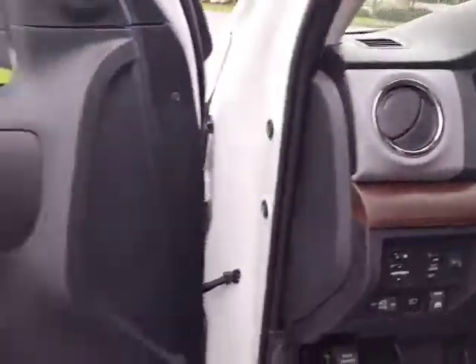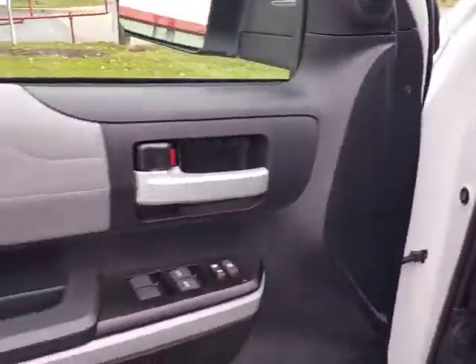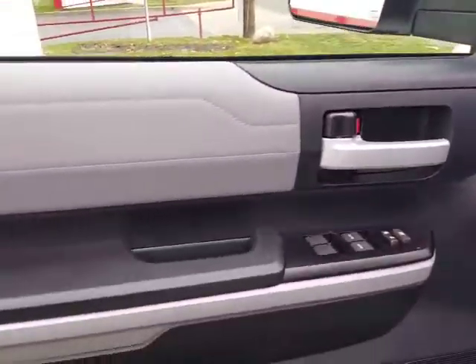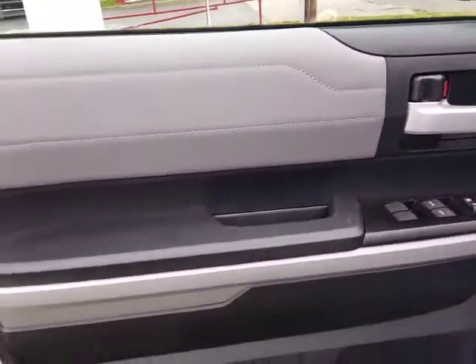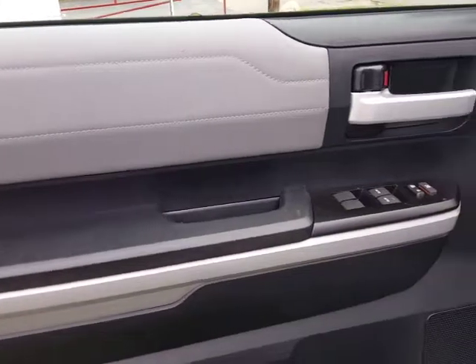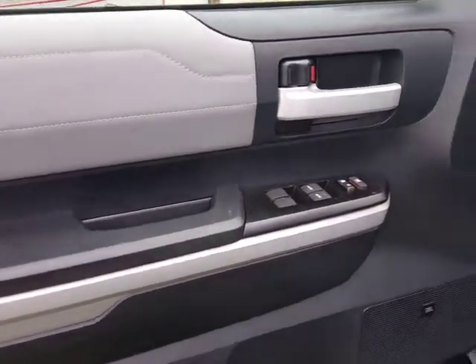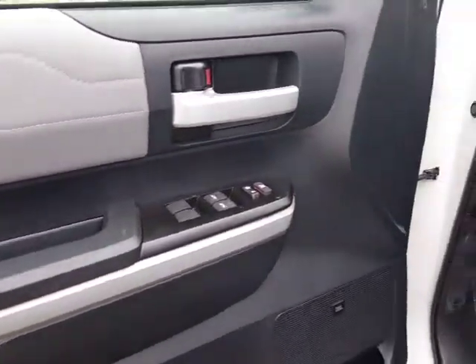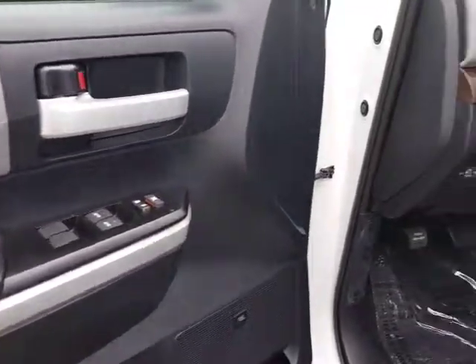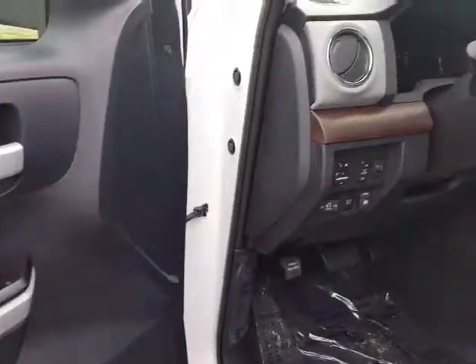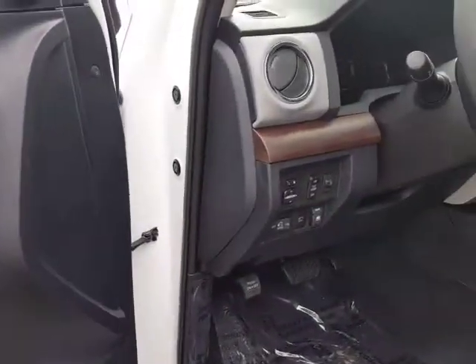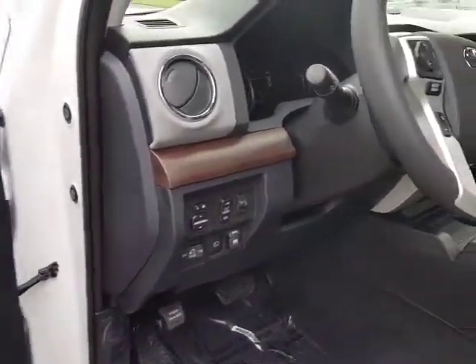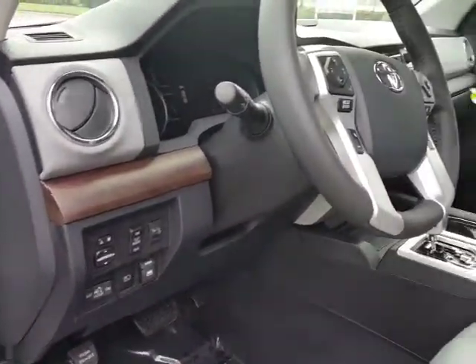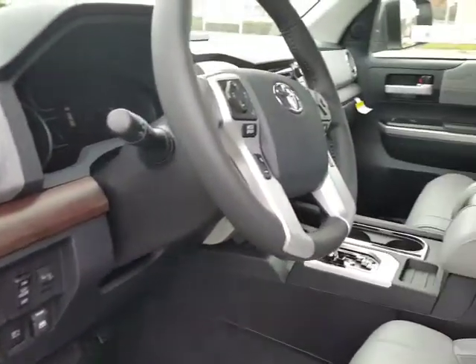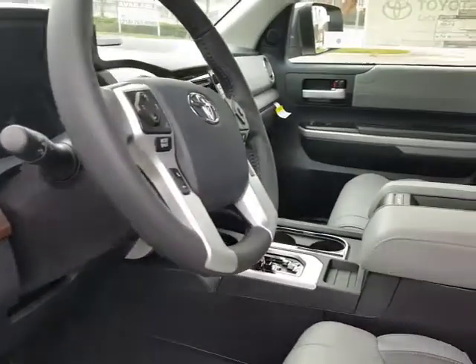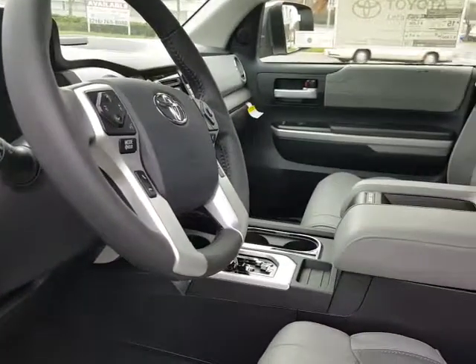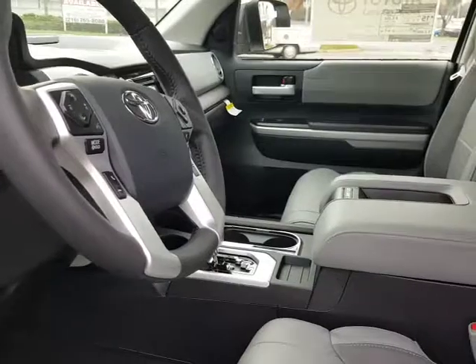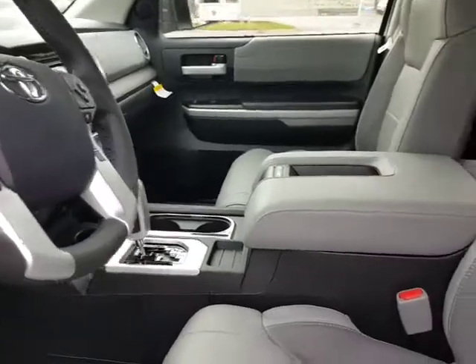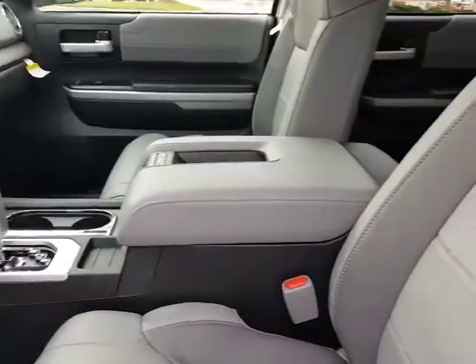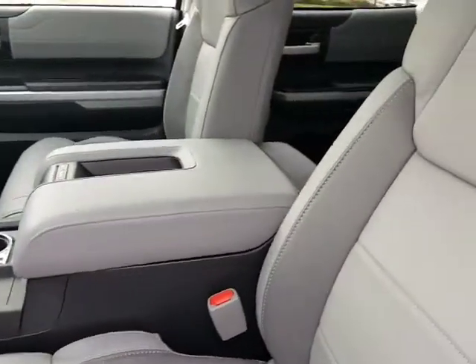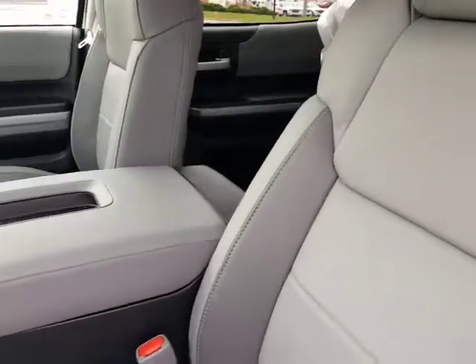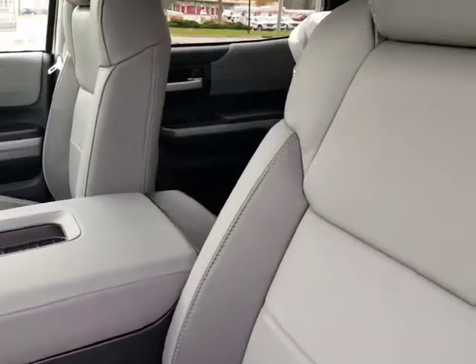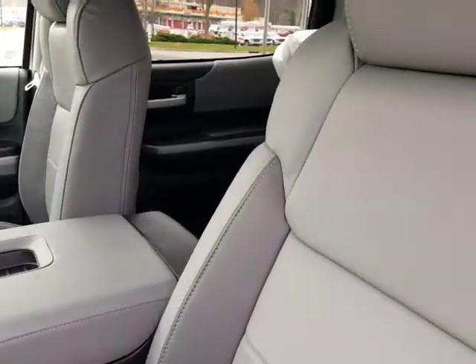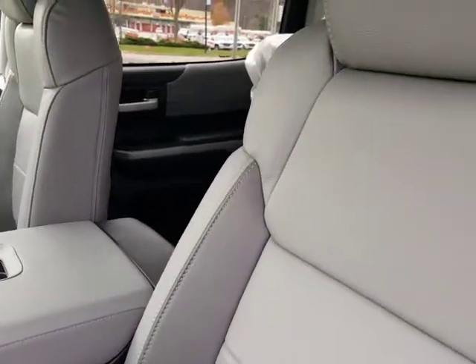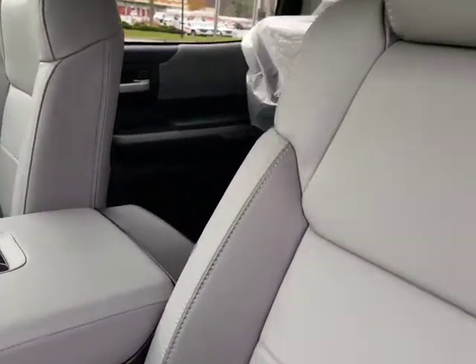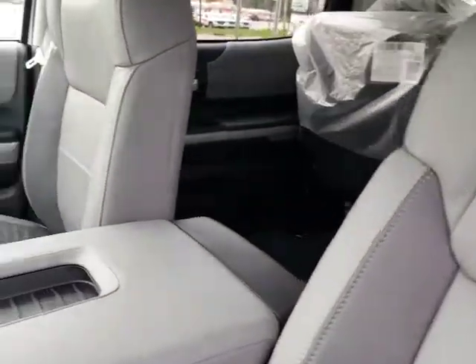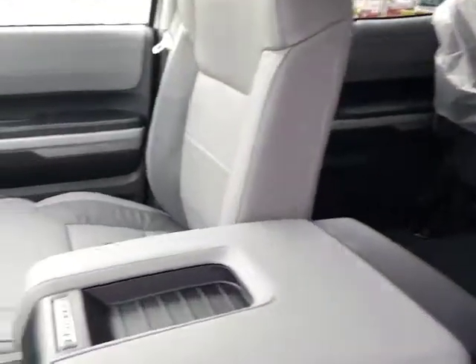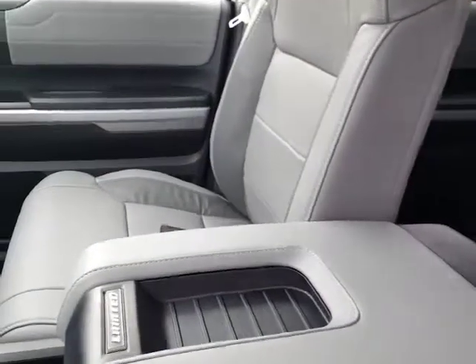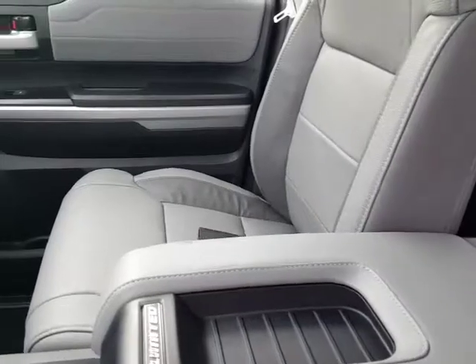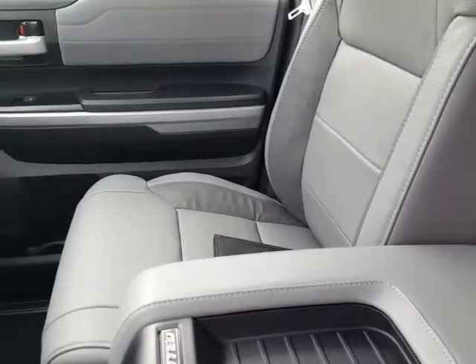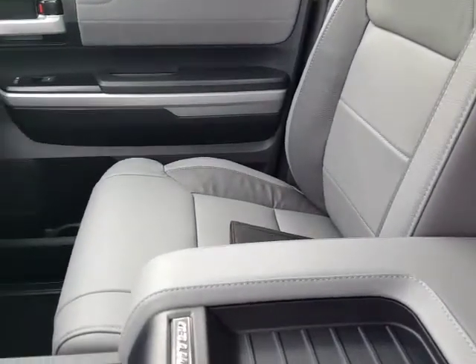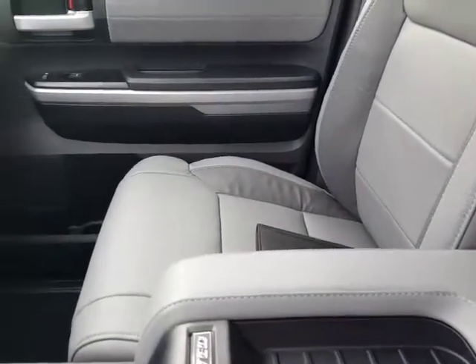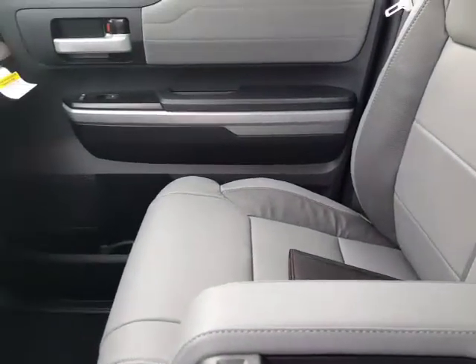There's nothing that this truck does not have. The auto high beams are nice — you leave your high beams on all the time, and if somebody comes up behind you, or you come up behind somebody, or somebody comes the other way, it goes back to your regular beams.